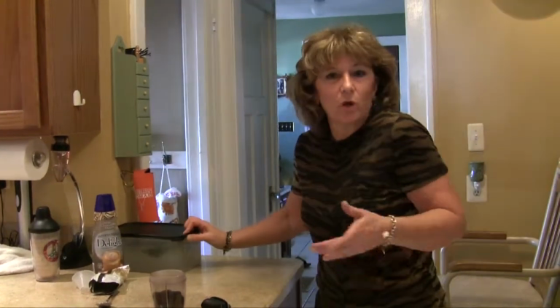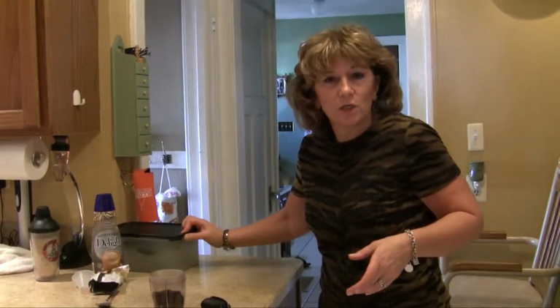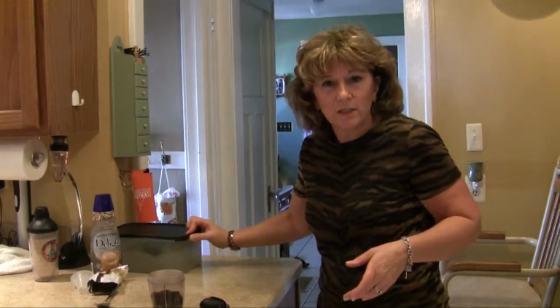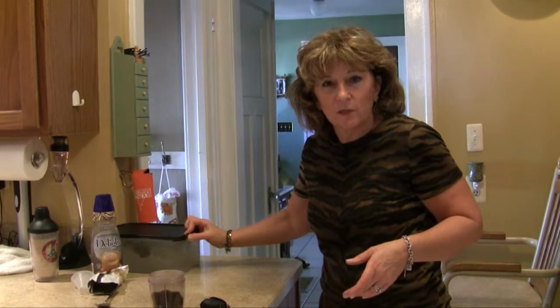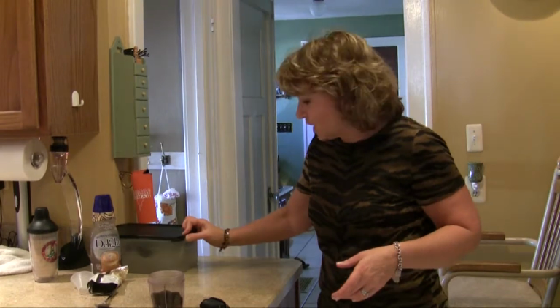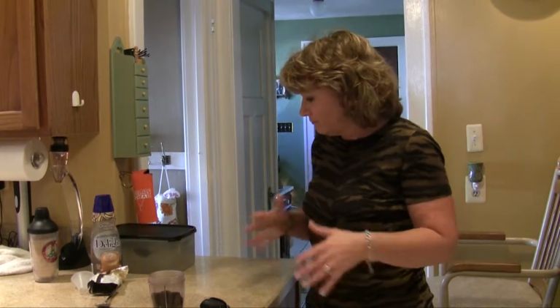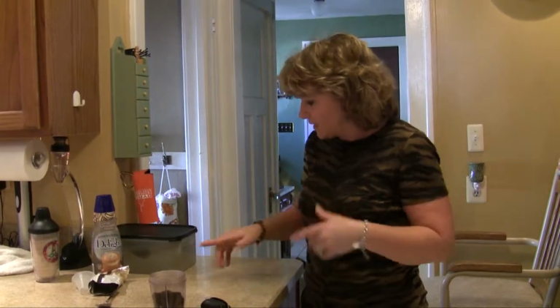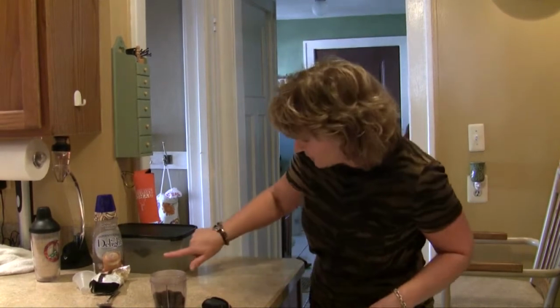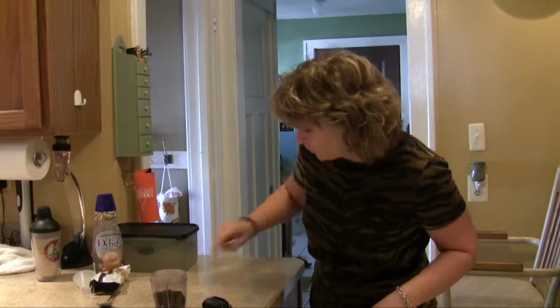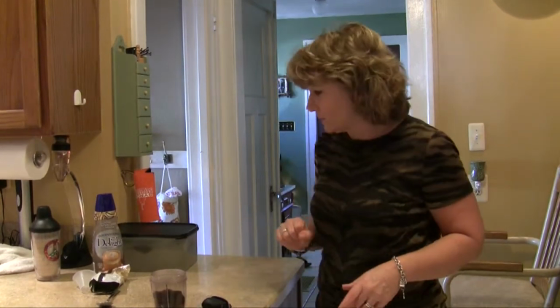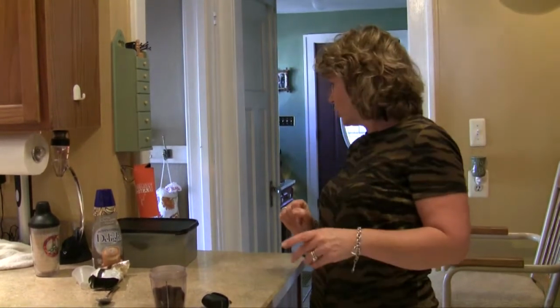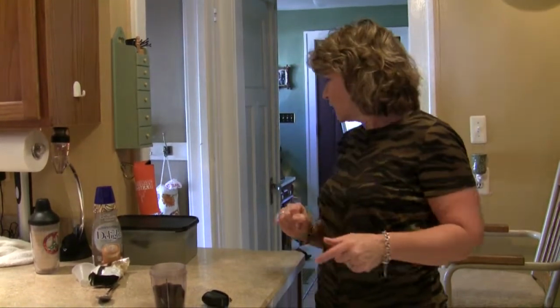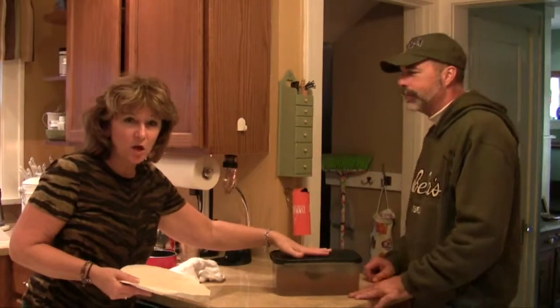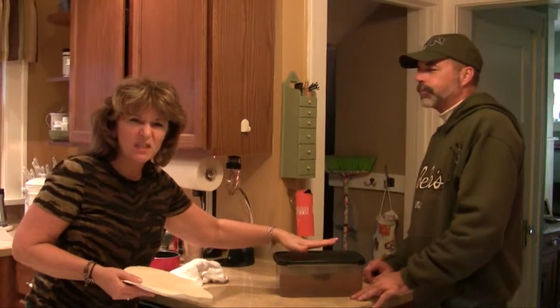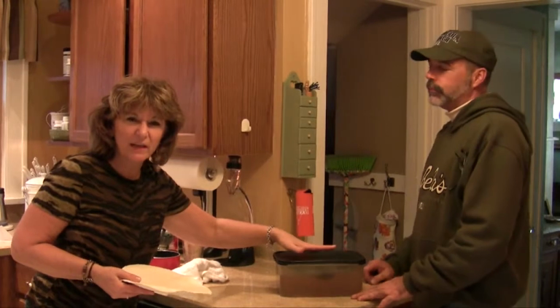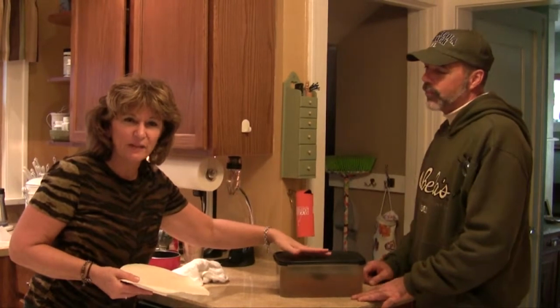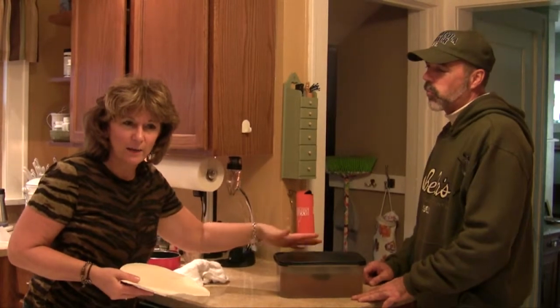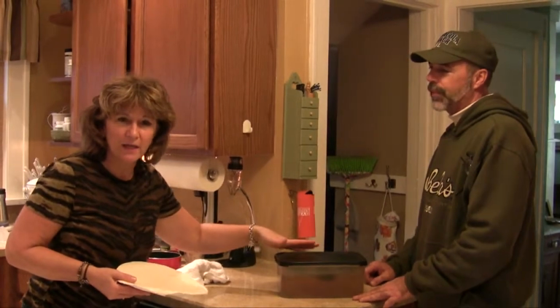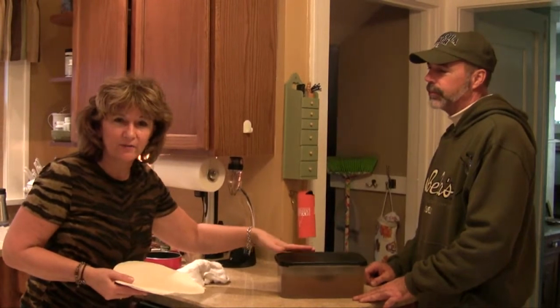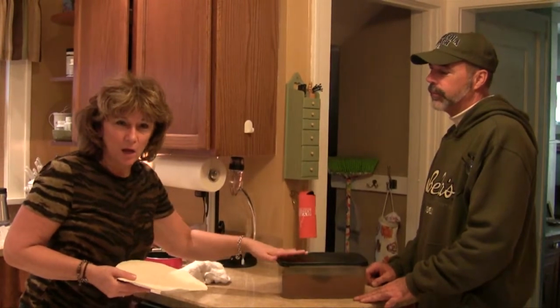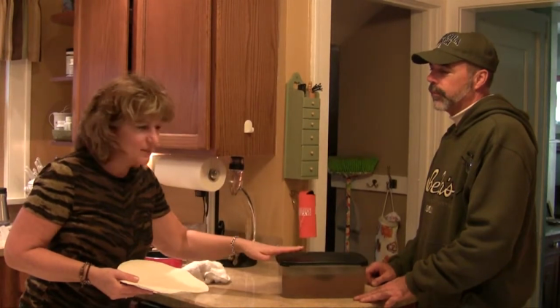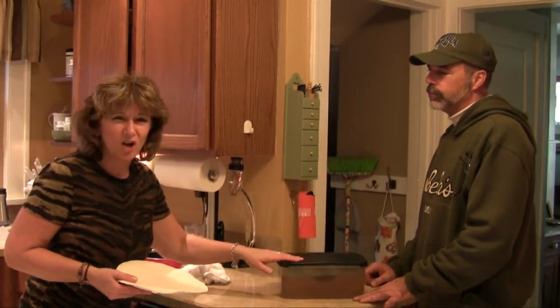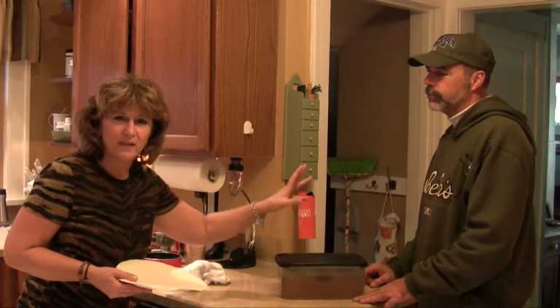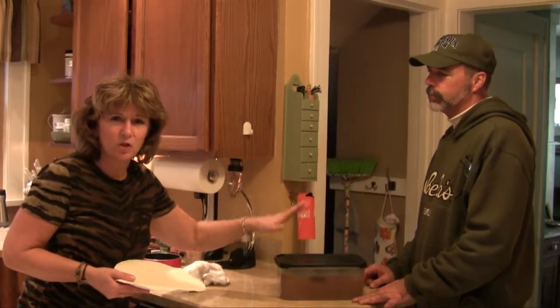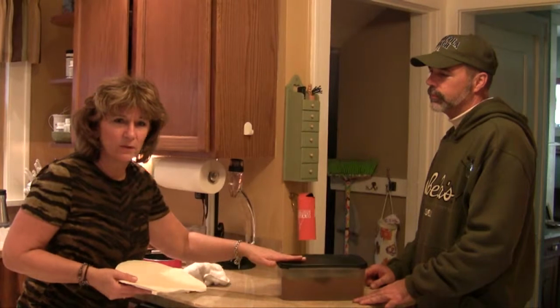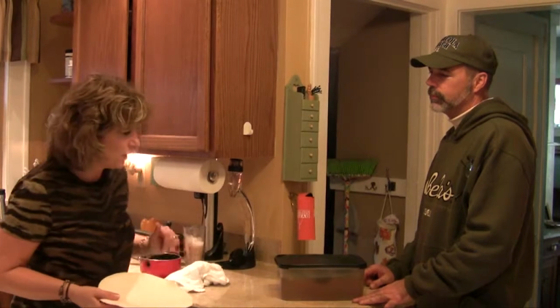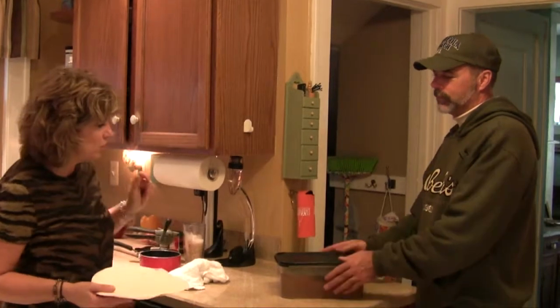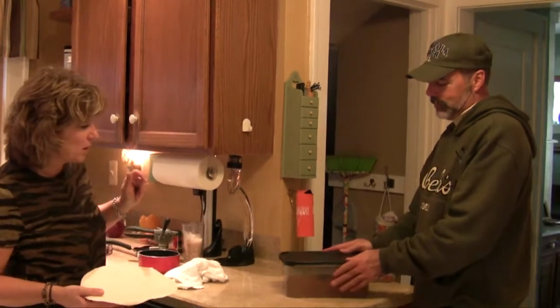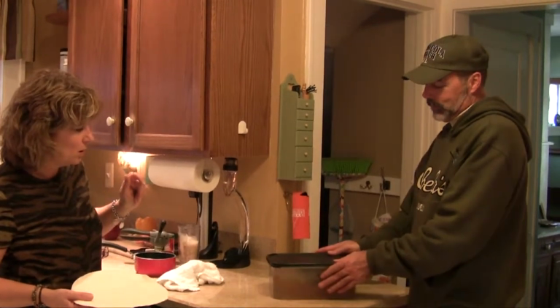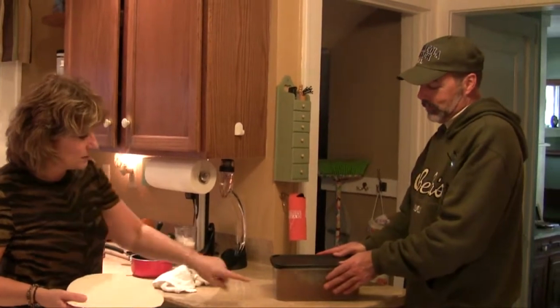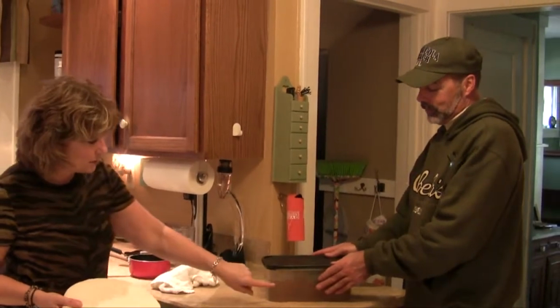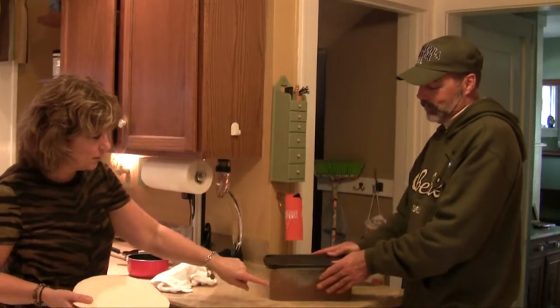Whenever I walk through the kitchen I just give it a little shake to mix it up. You can see it's already starting to get dark — the iced coffee's been sitting about half an hour. I'm going to have Chuck give it a little shake. Now it's getting darker.